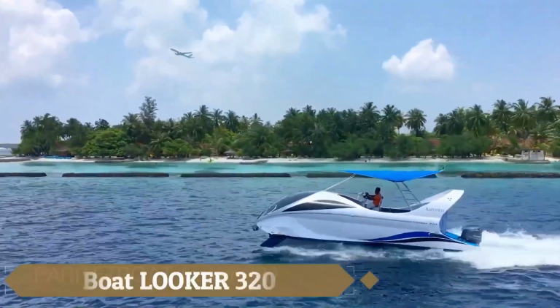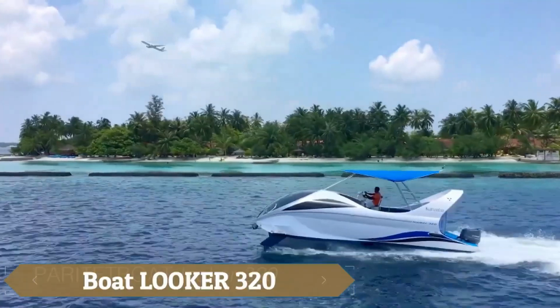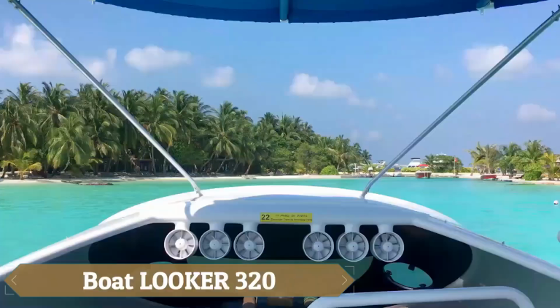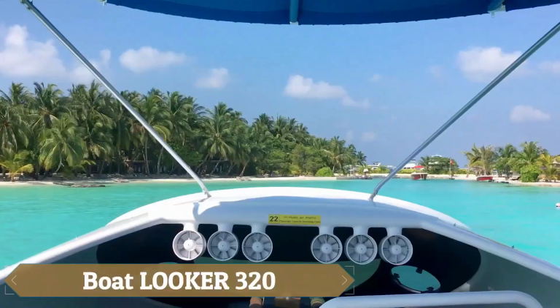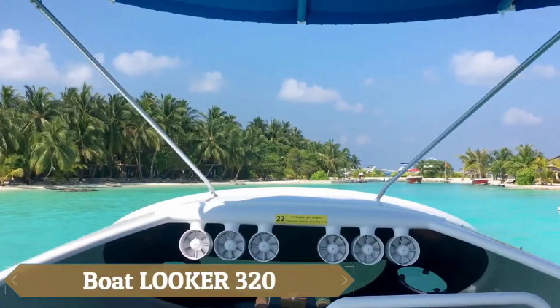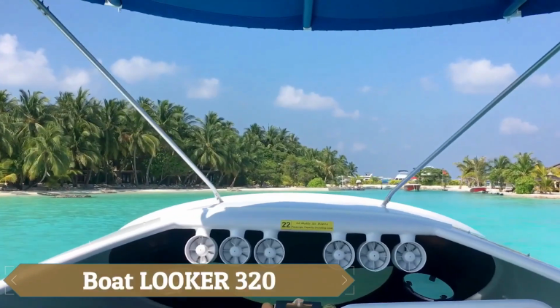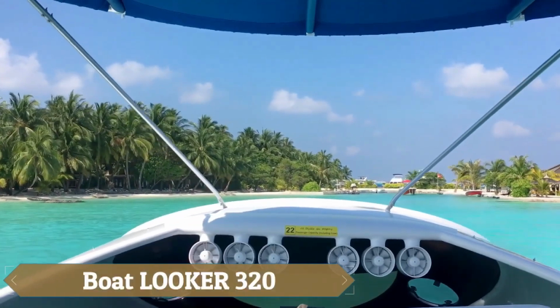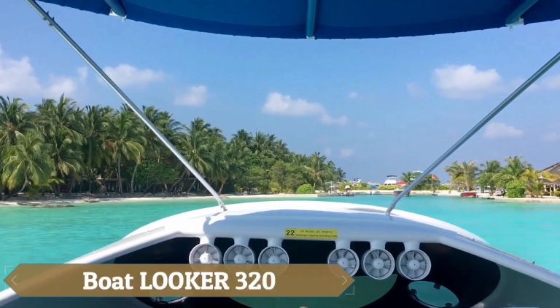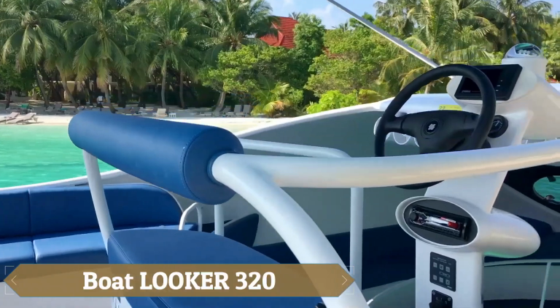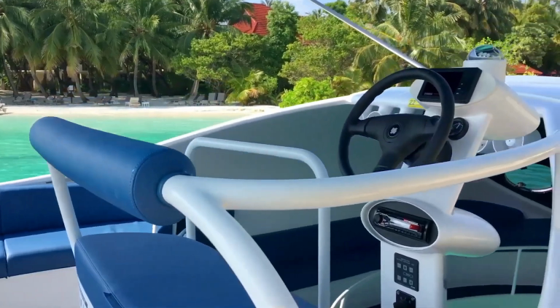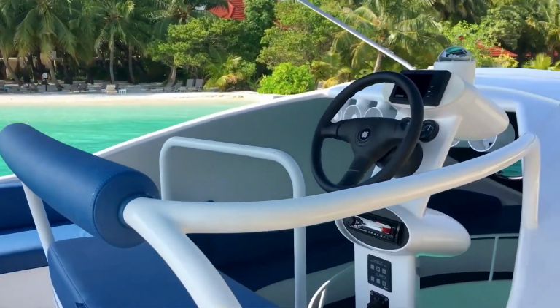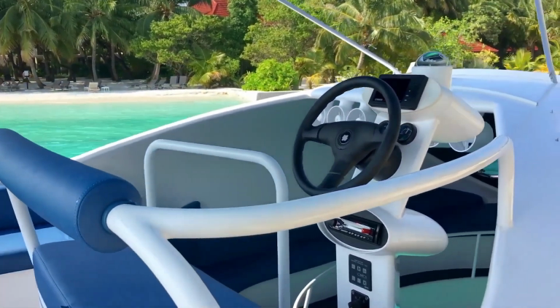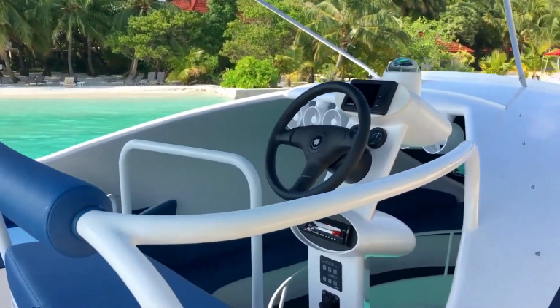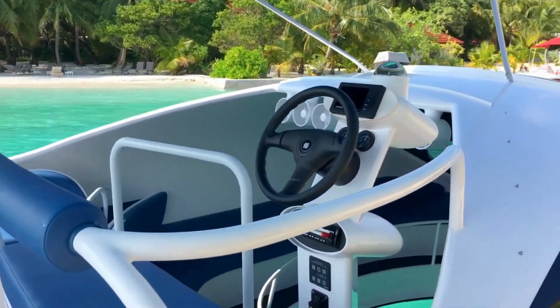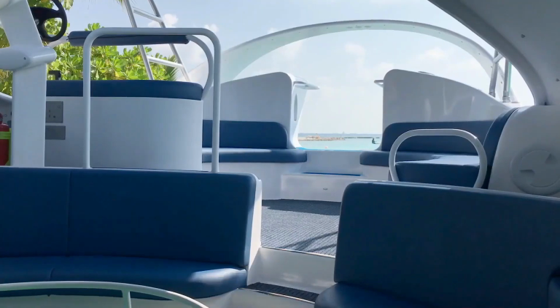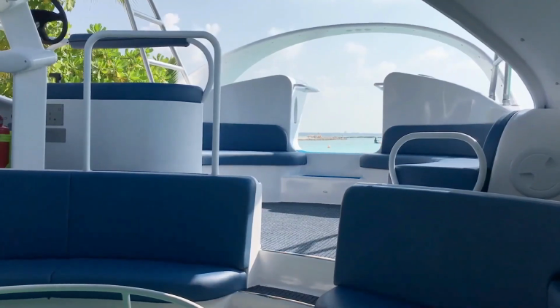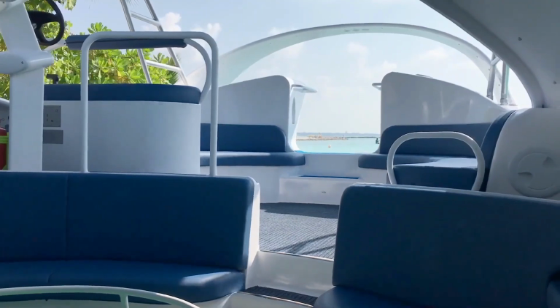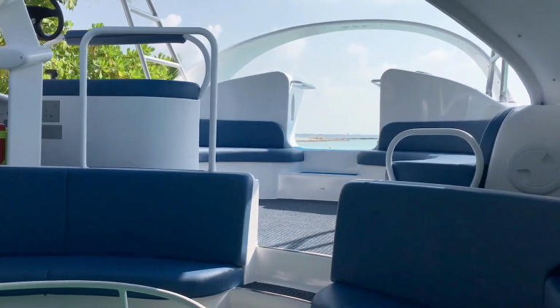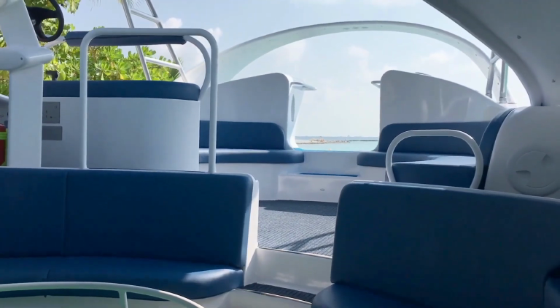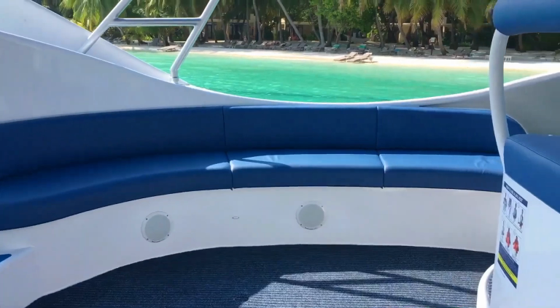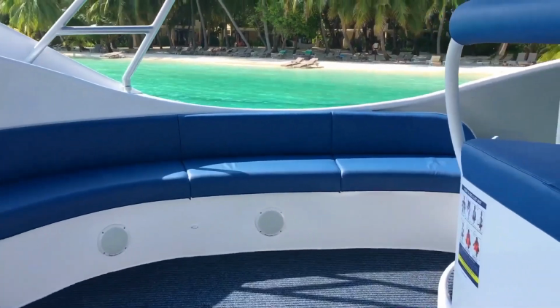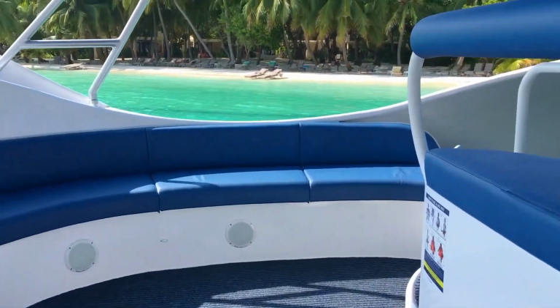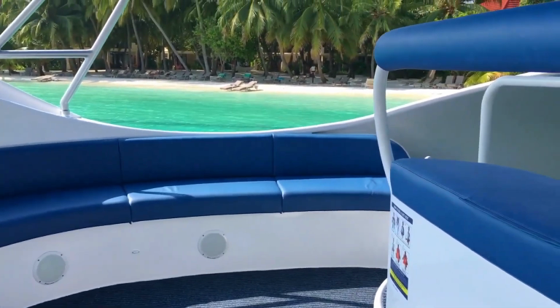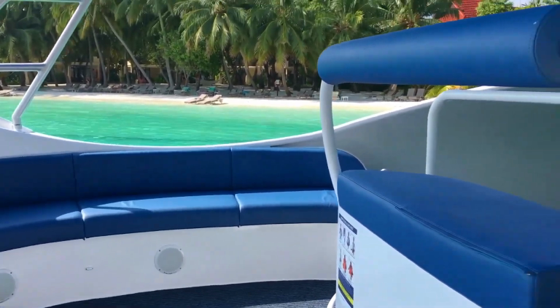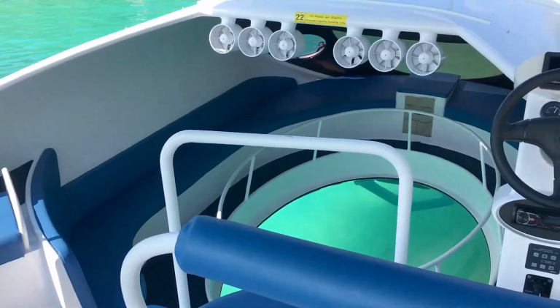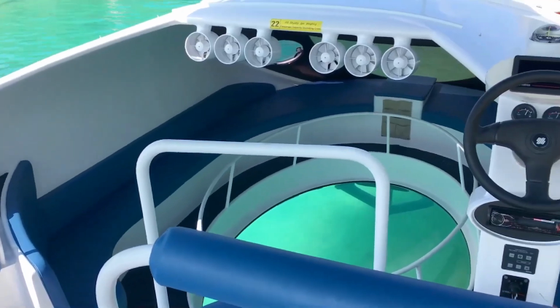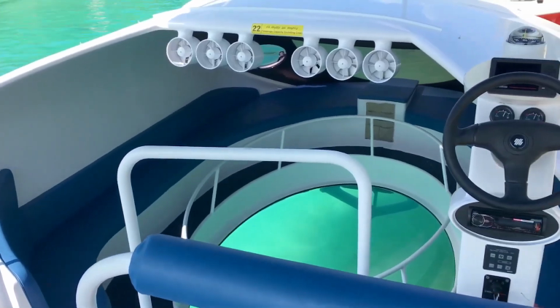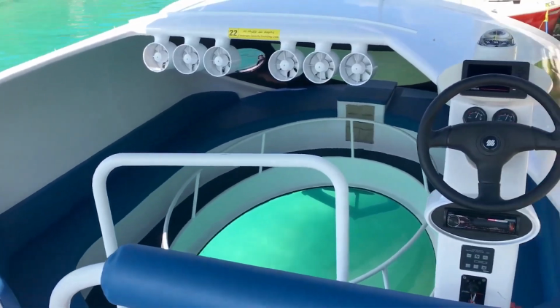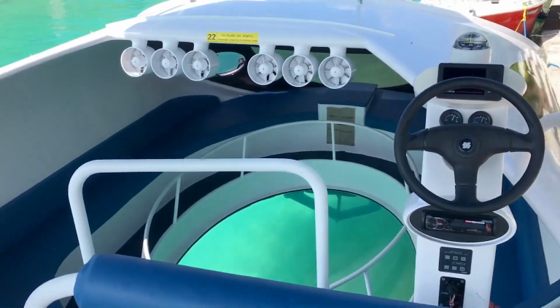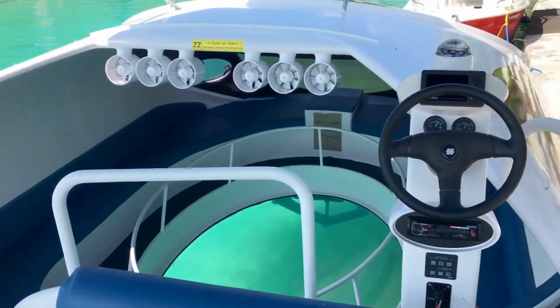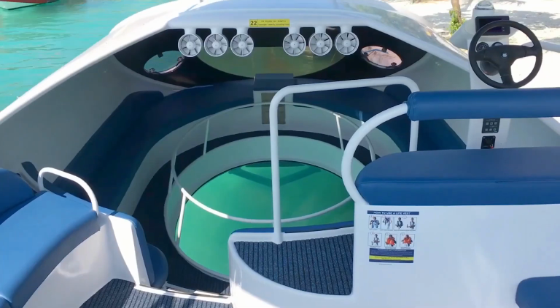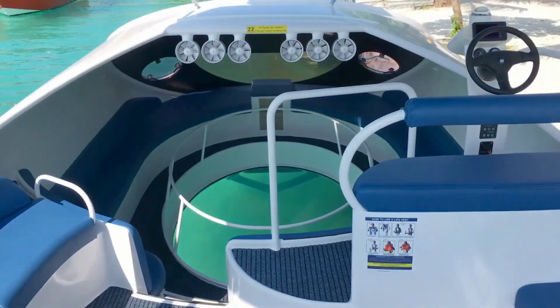The Boatlooker 320 is a sleek and versatile vessel designed for ultimate cruising comfort, making it perfect for day trips, weekend getaways, or extended voyages. With its spacious deck and luxurious amenities,